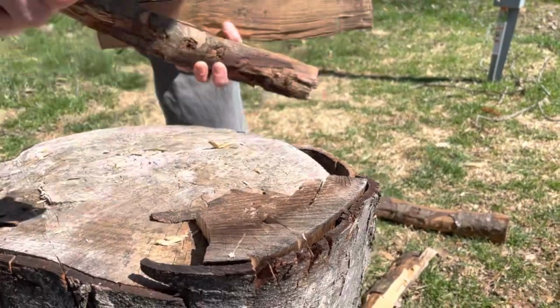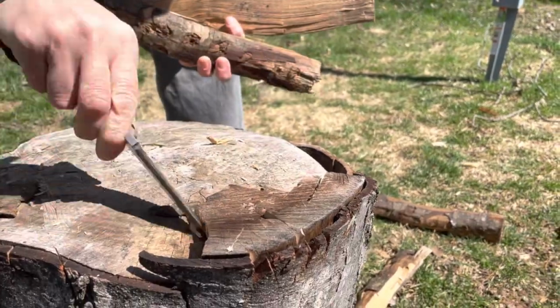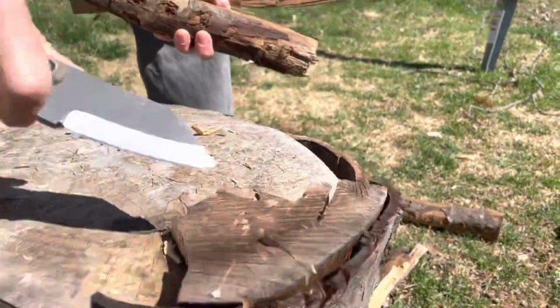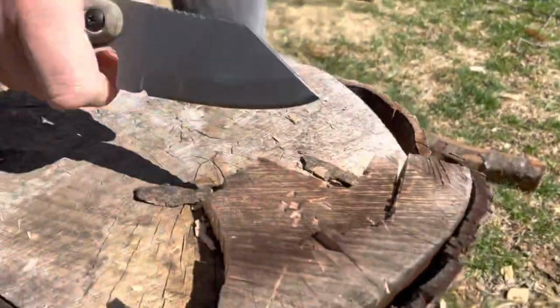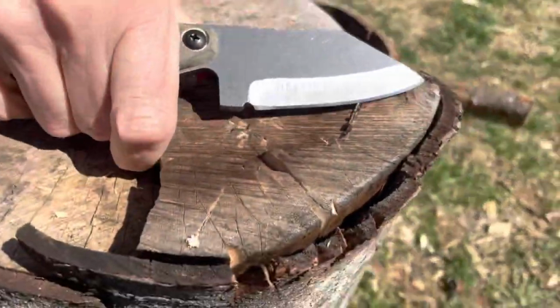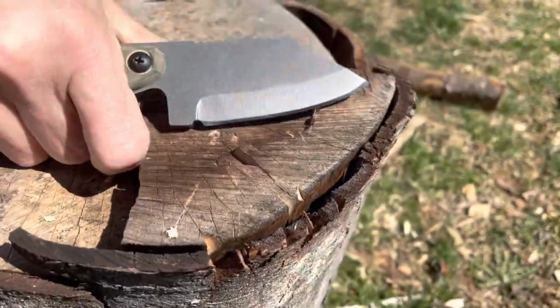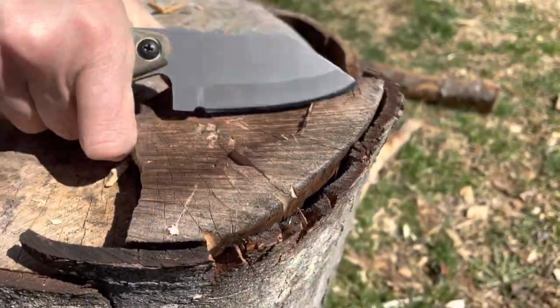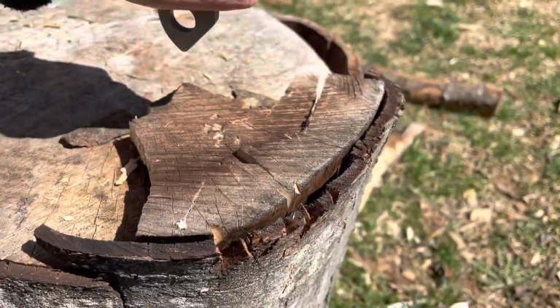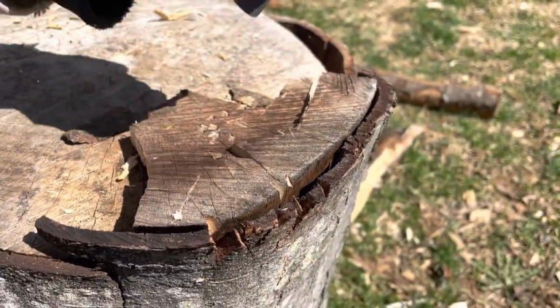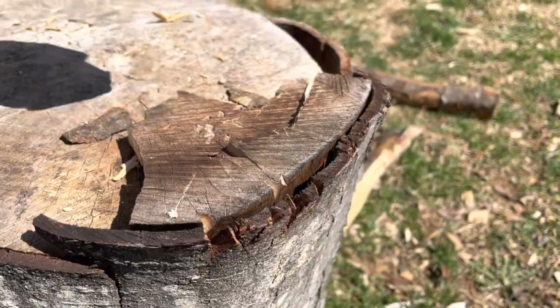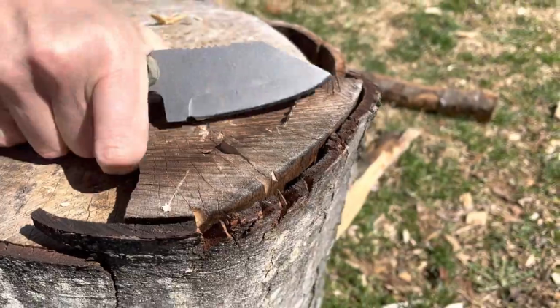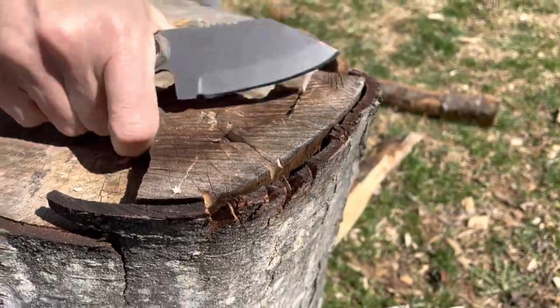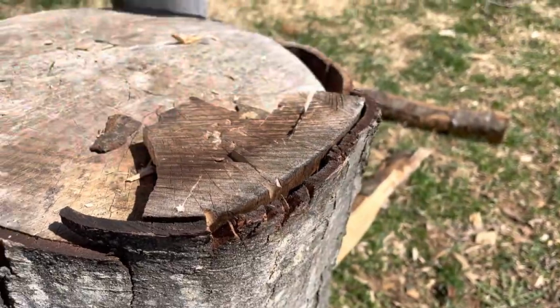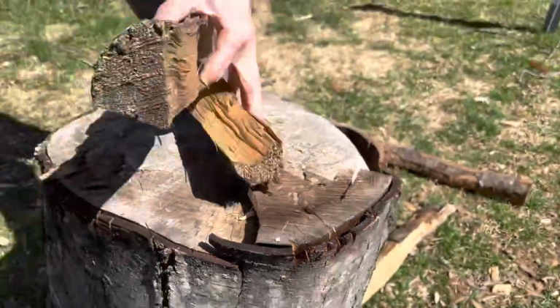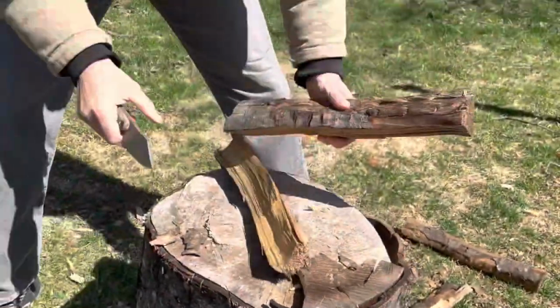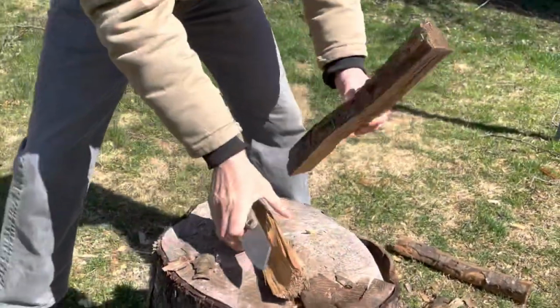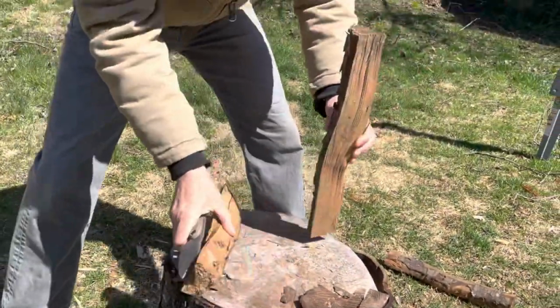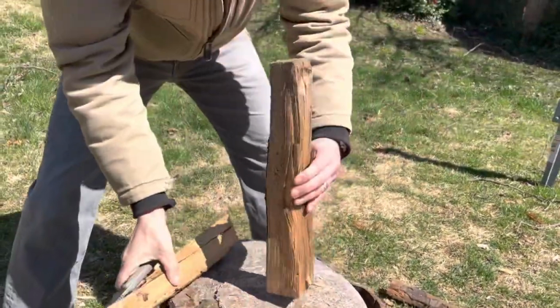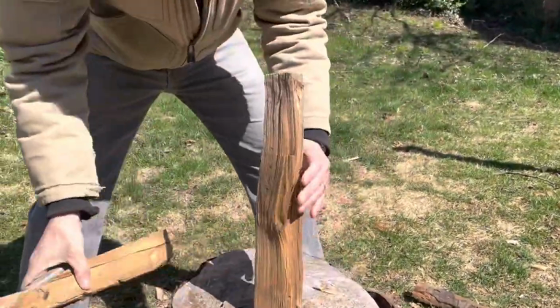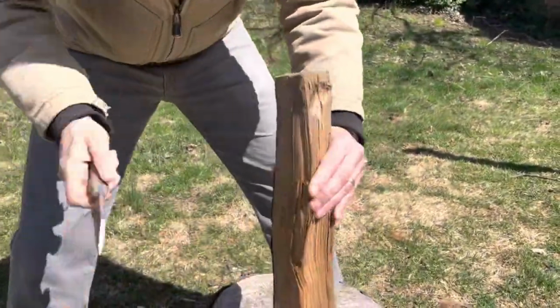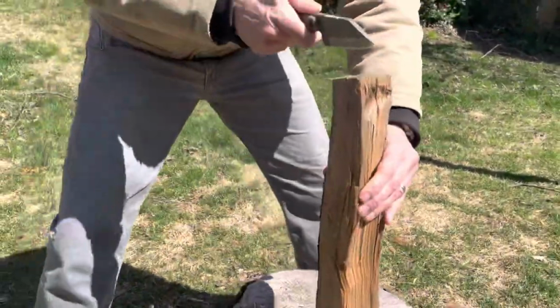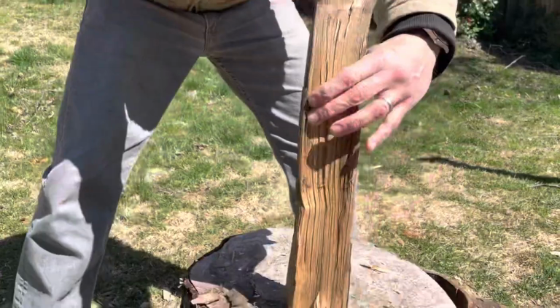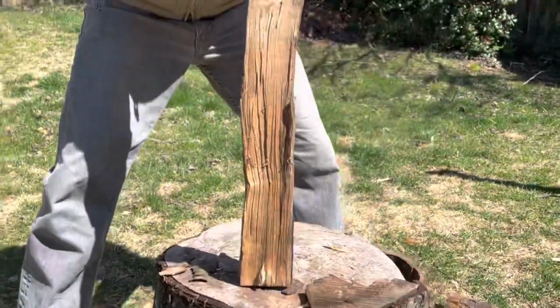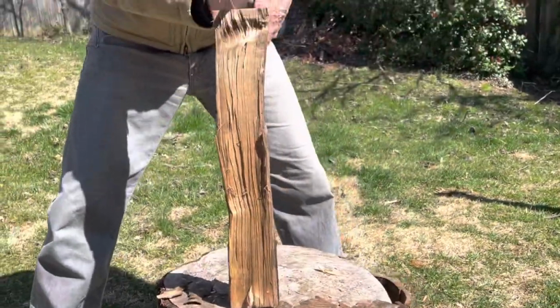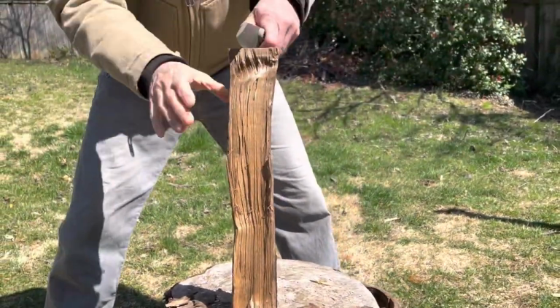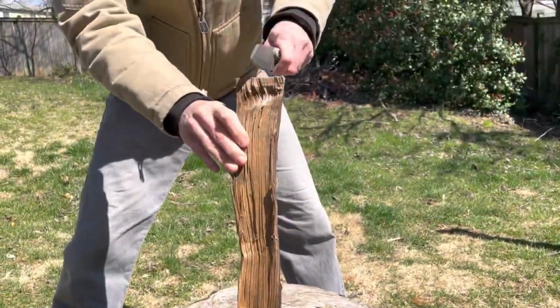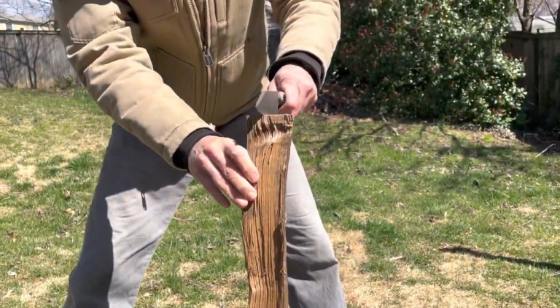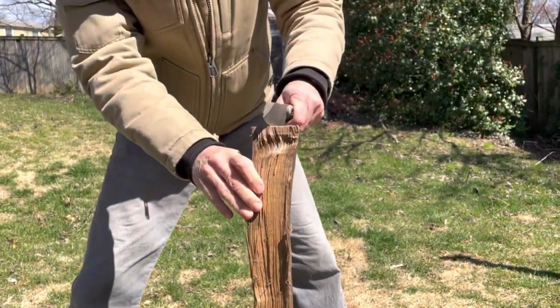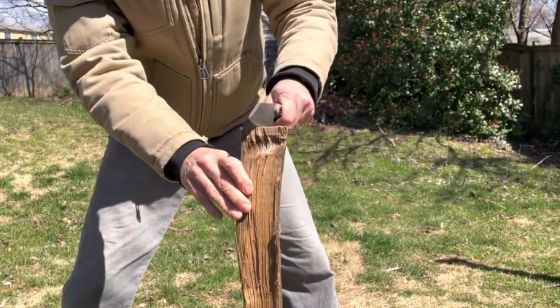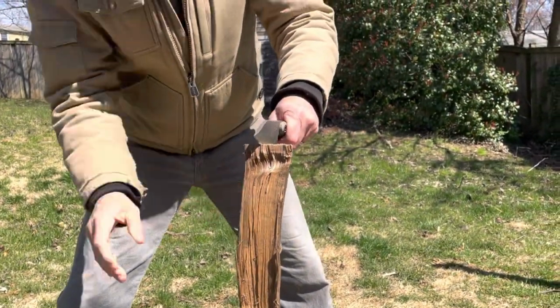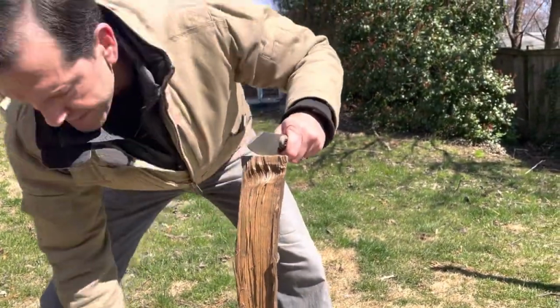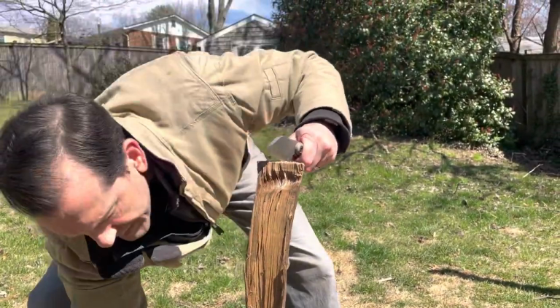Oh look at that — I just broke a piece of this off. Let's see if I can blast through this one. It's a little piece.